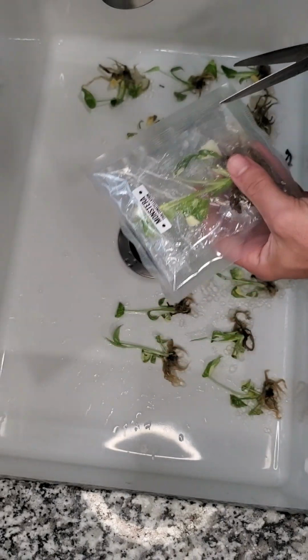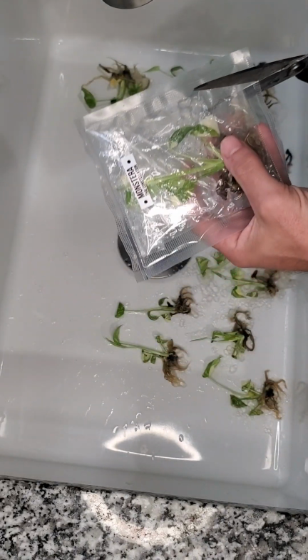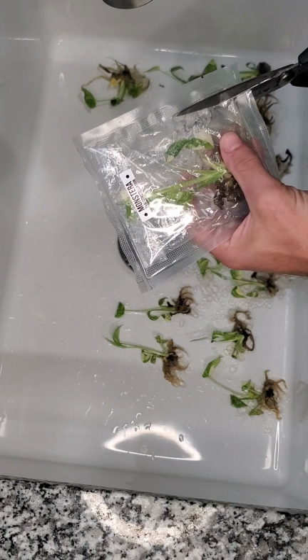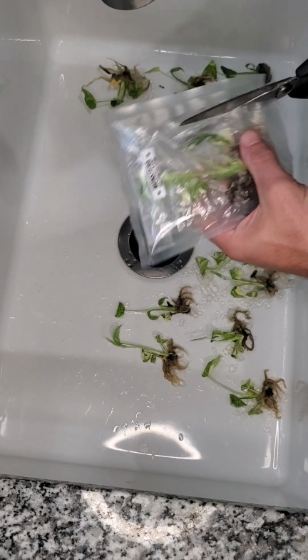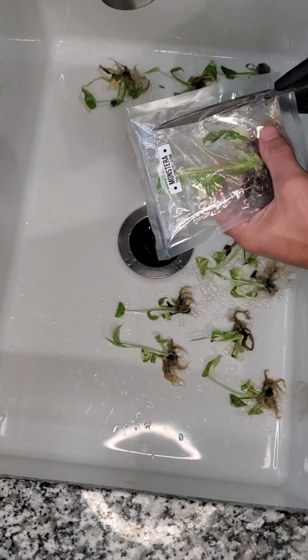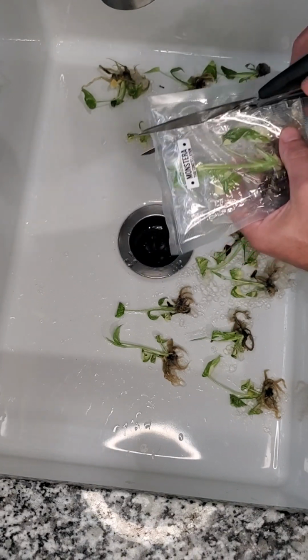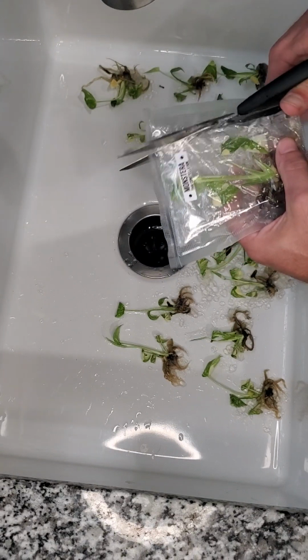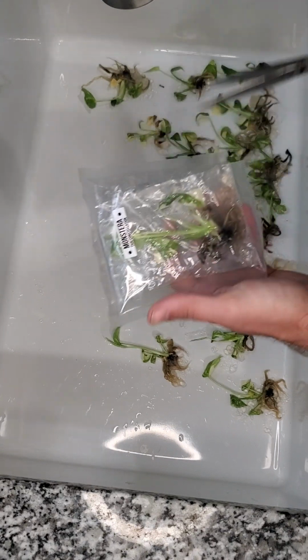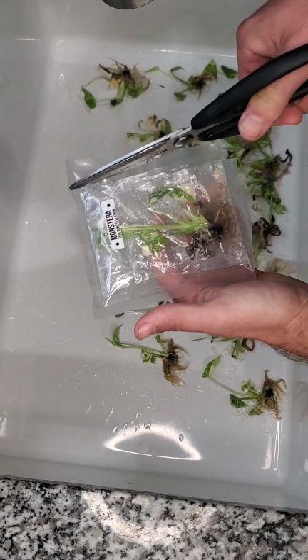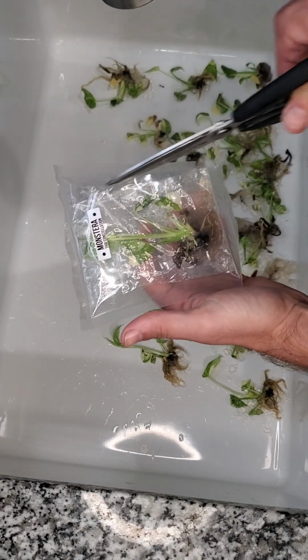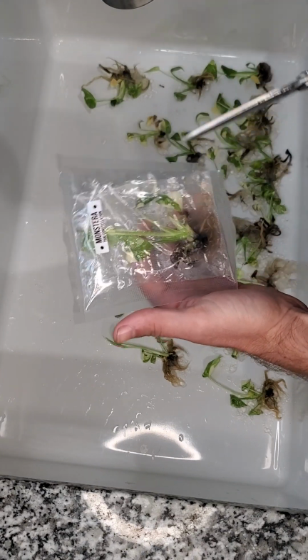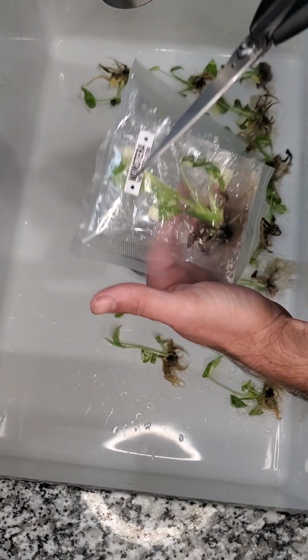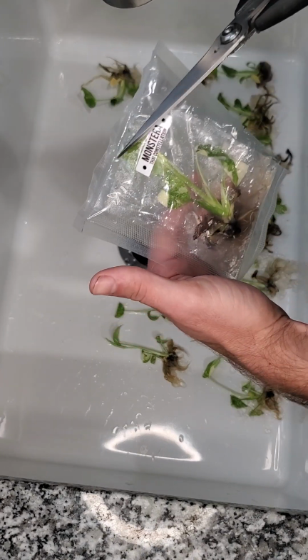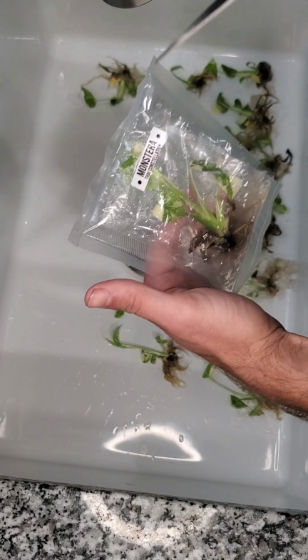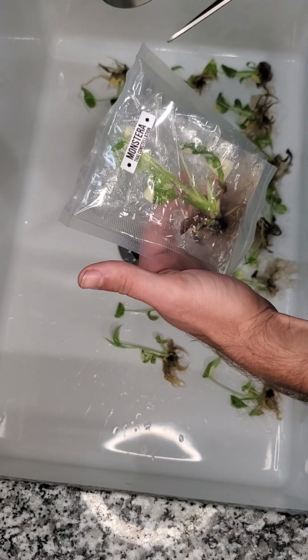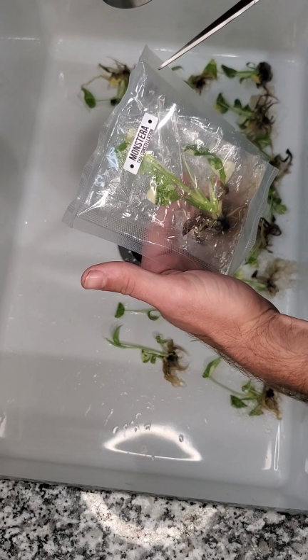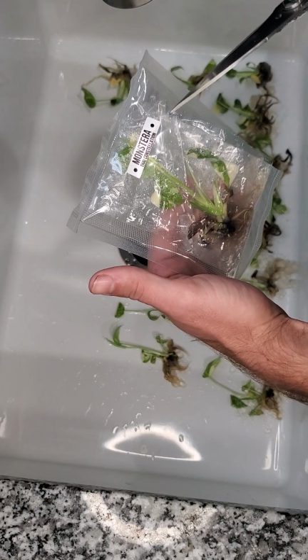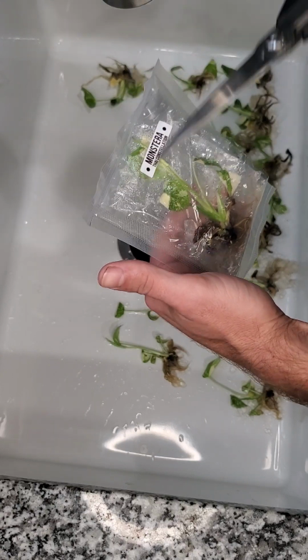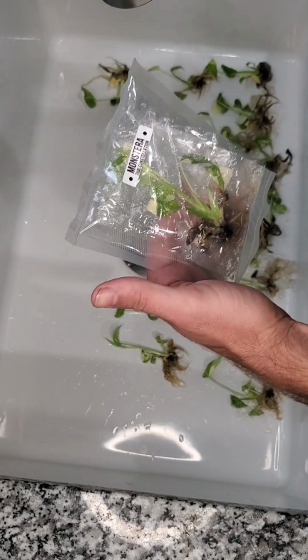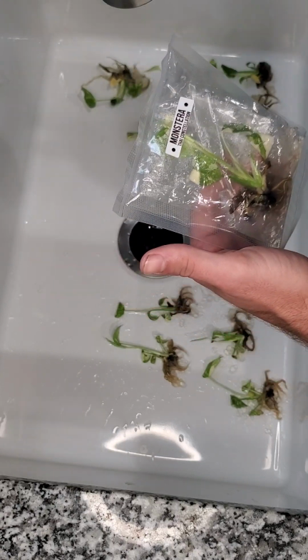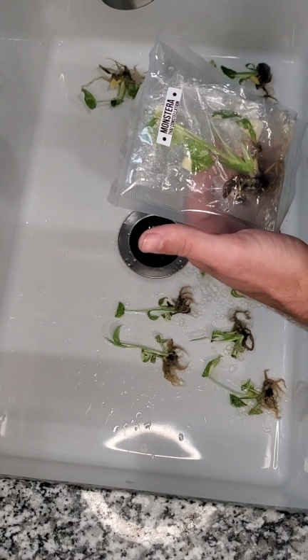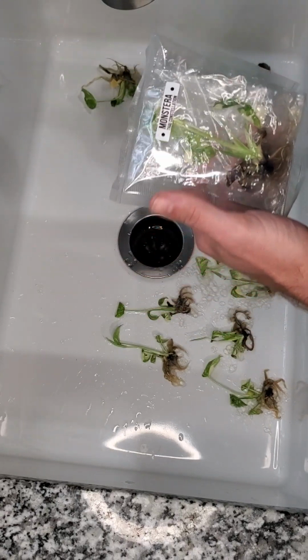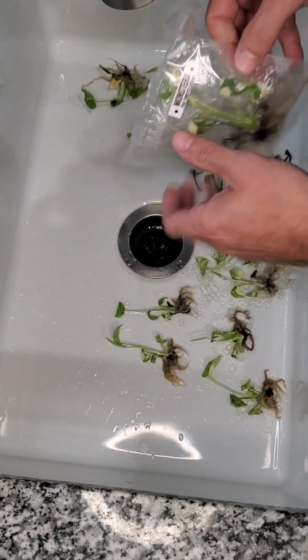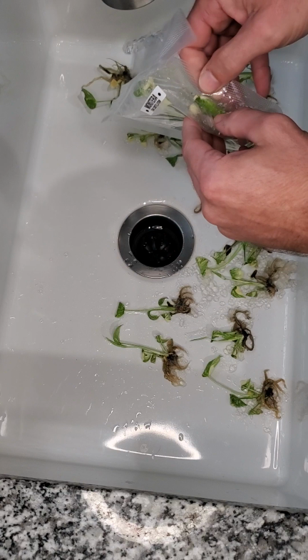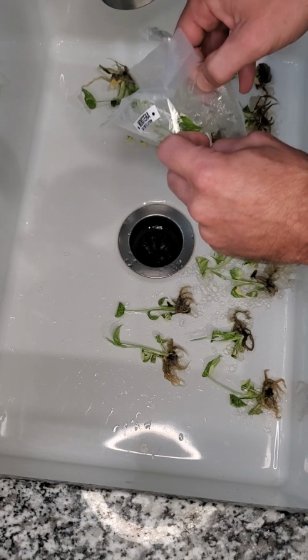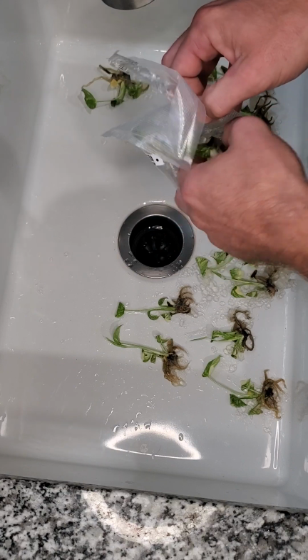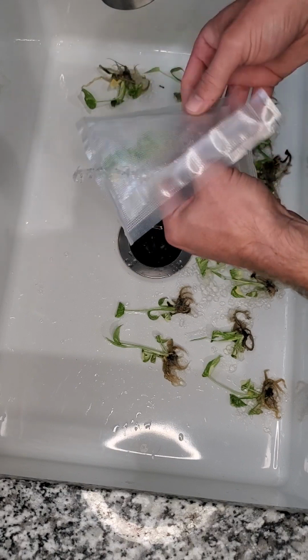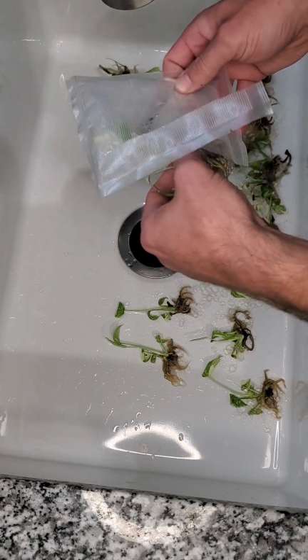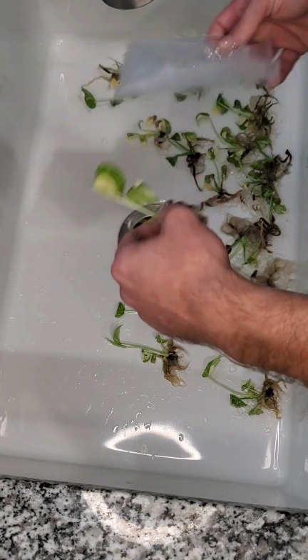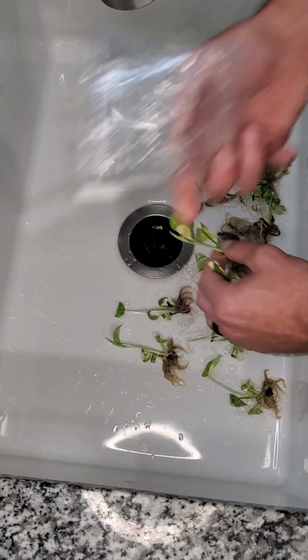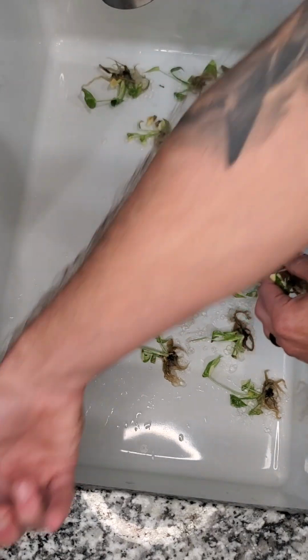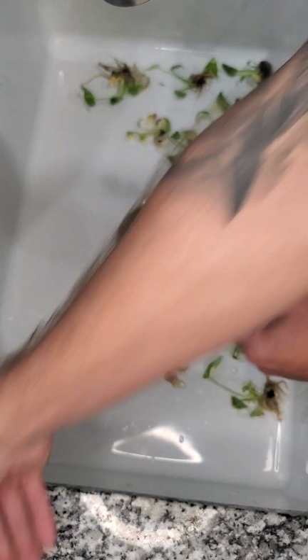The first thing you want to do is cut the bag open. I typically do it on the side because a lot of times the growth will be all the way towards the top and you don't want to accidentally cut off the top leaf. So I open the bag, pull it out, and set that aside.